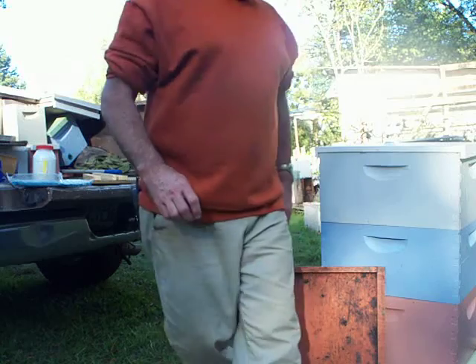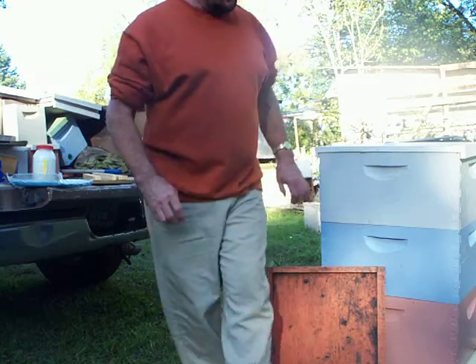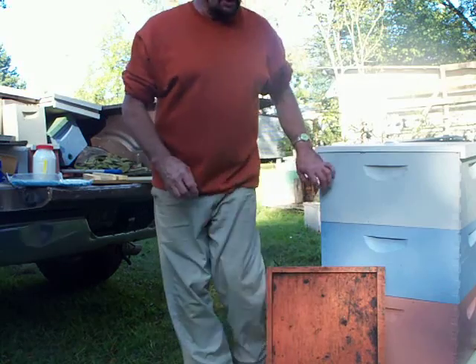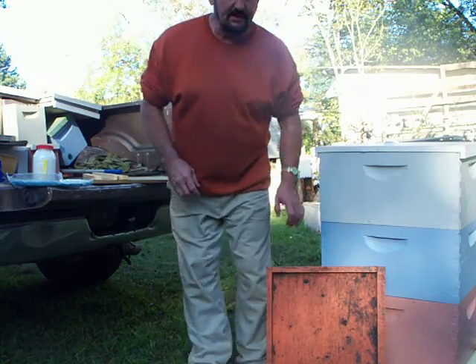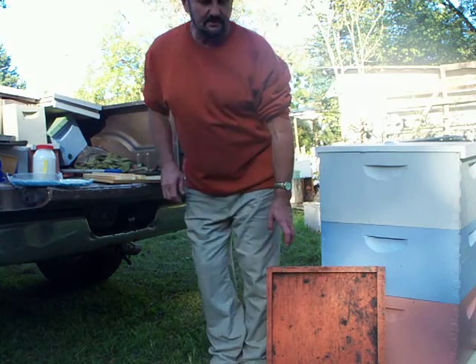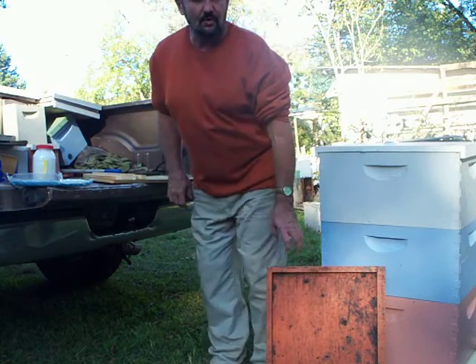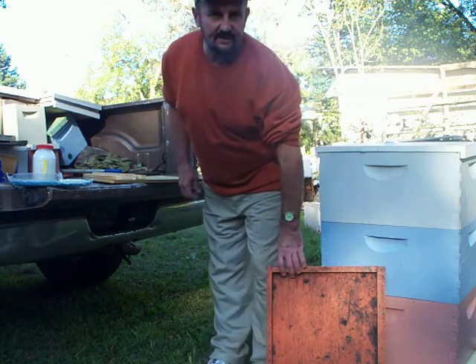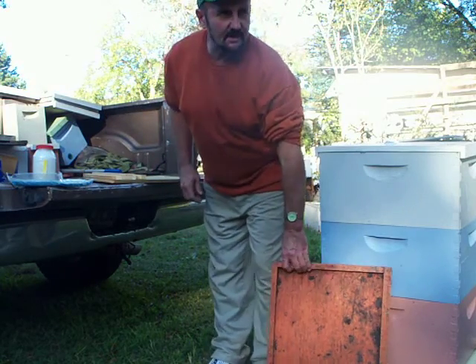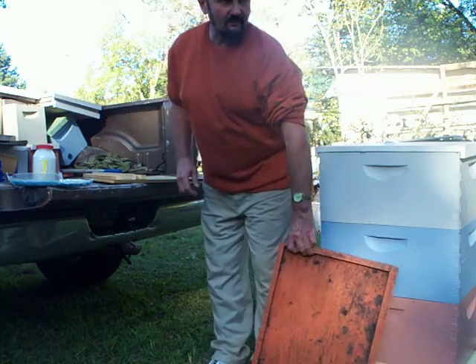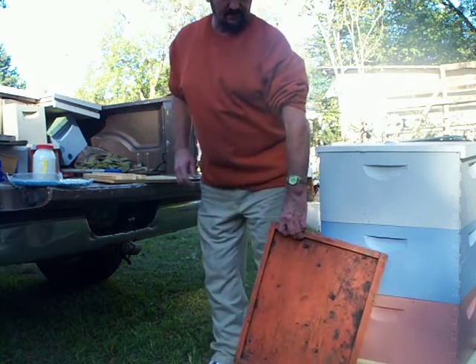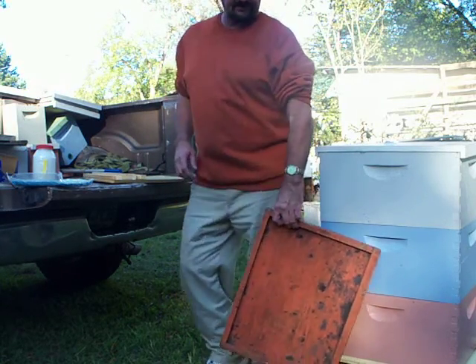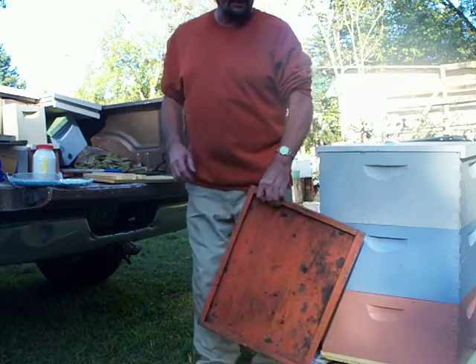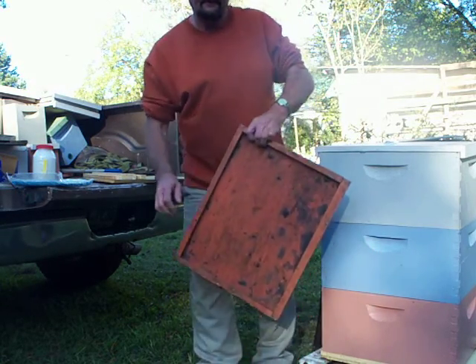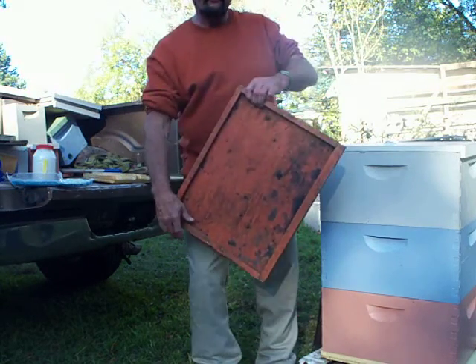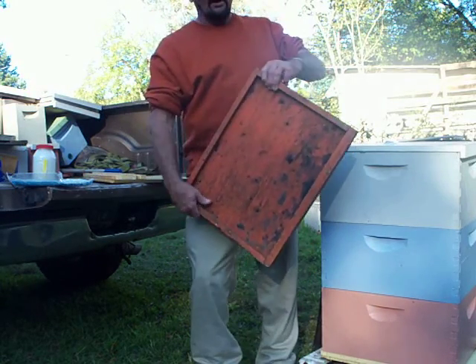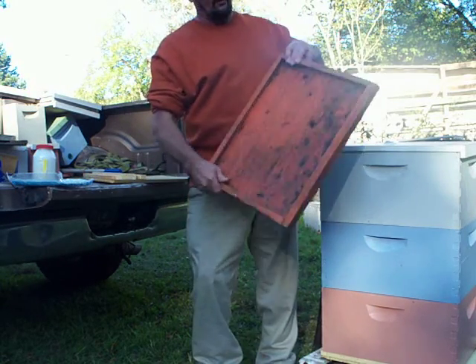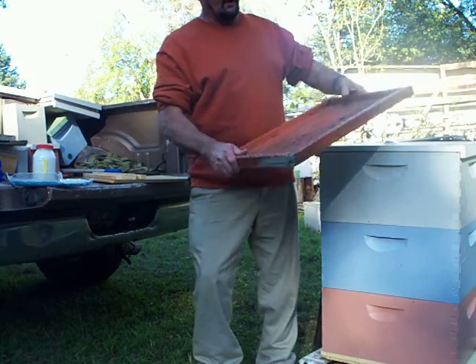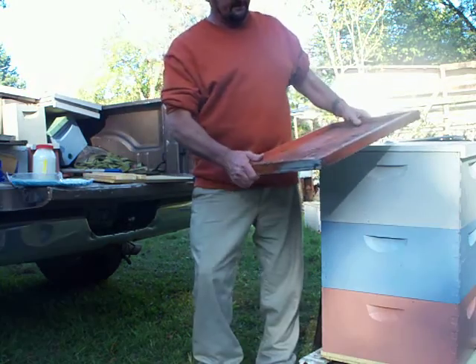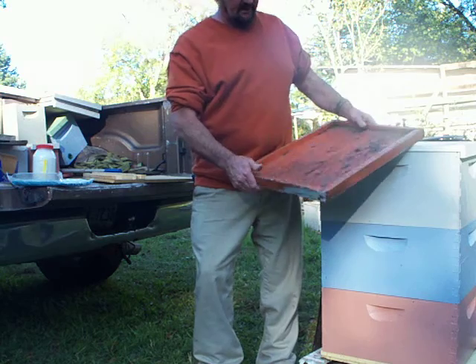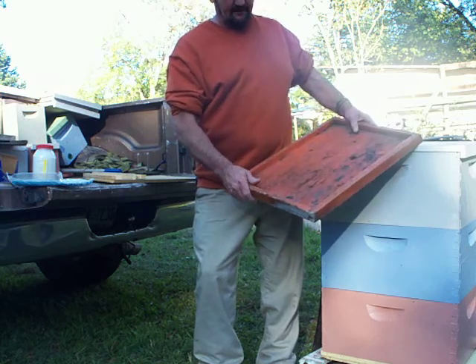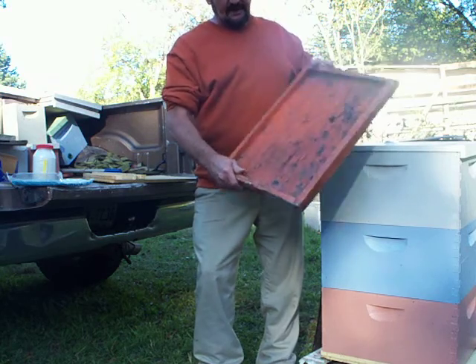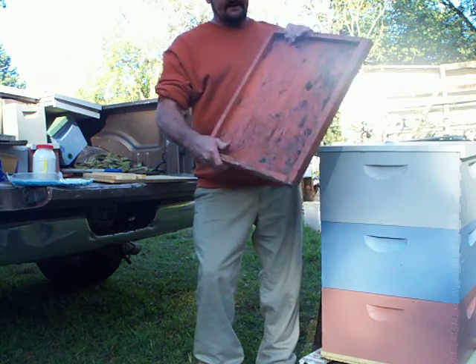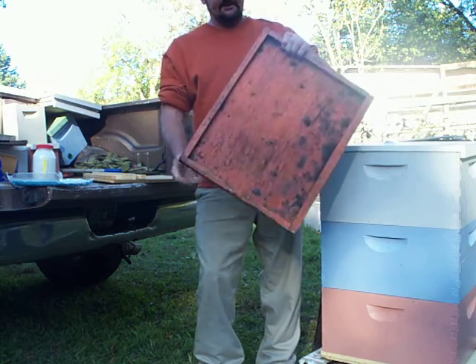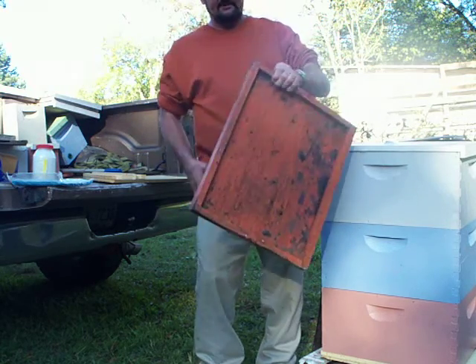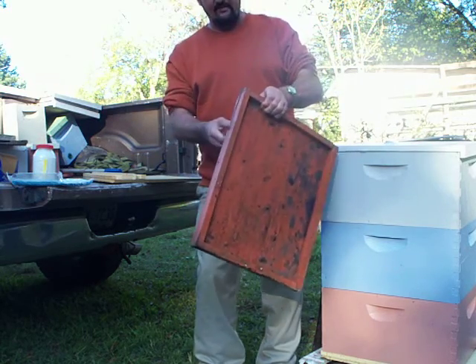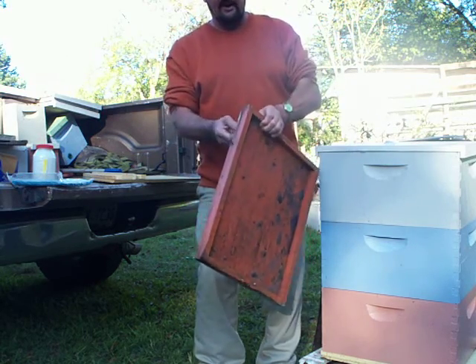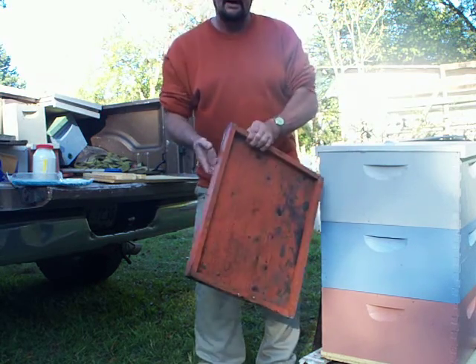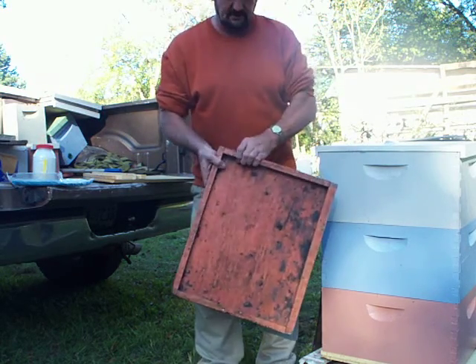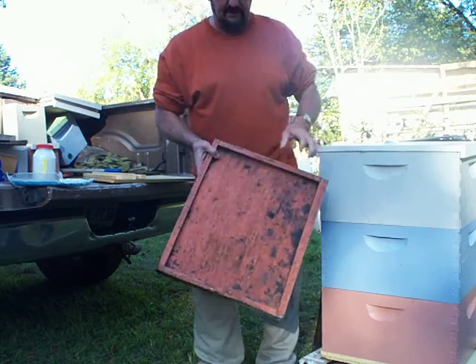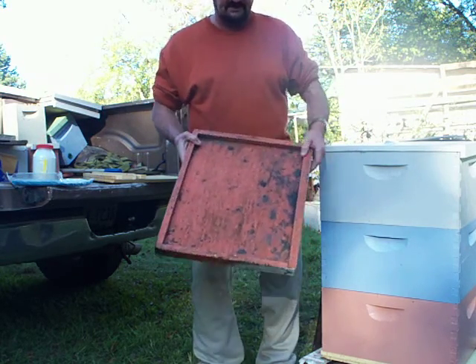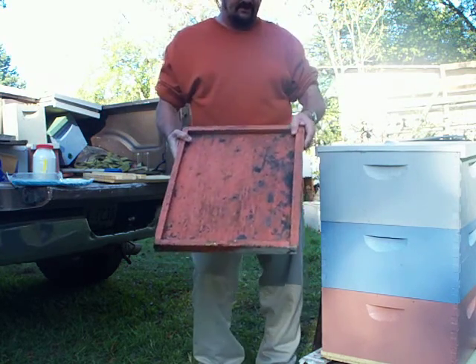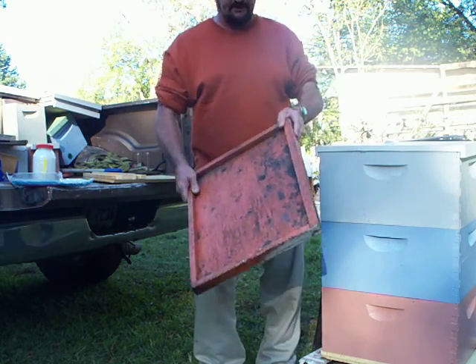This is John Pluta, GeorgiaBees.com in Millersville, Georgia. What I want to talk to you today about is this little piece of equipment here that I started building several years ago.